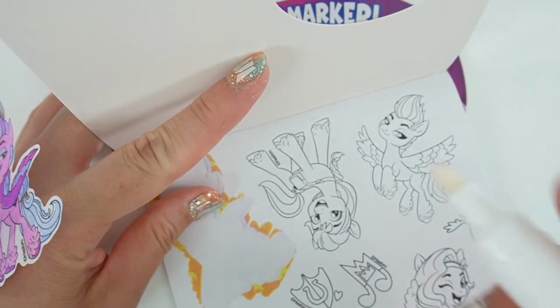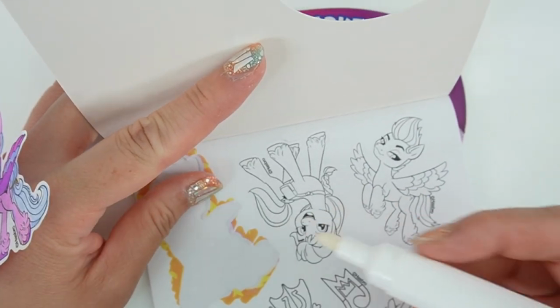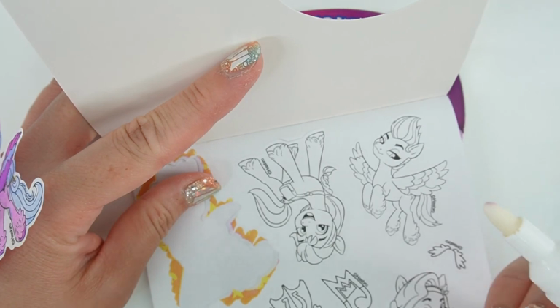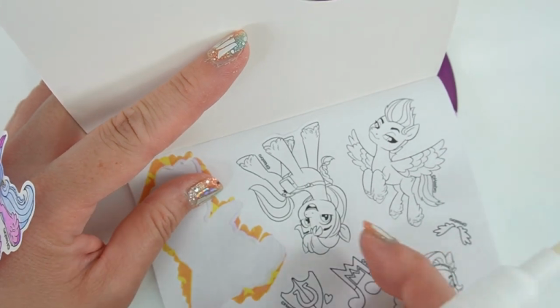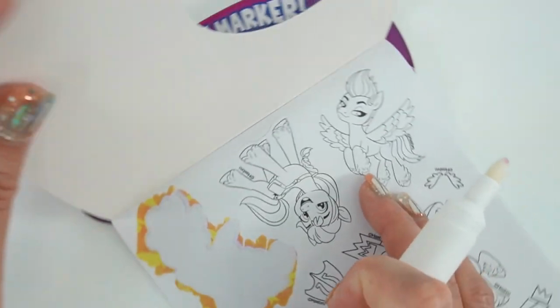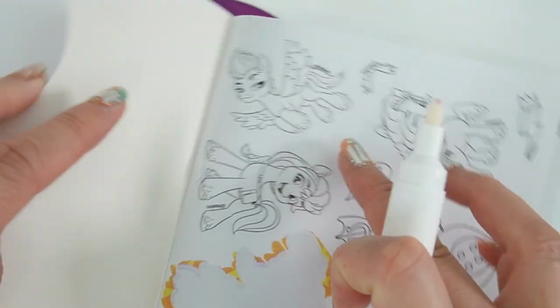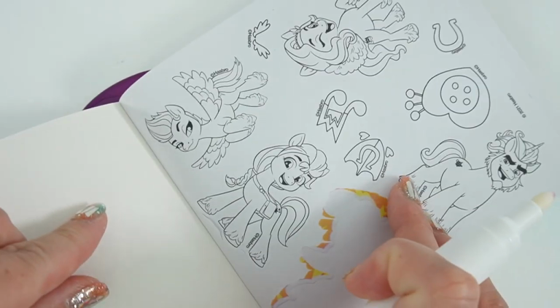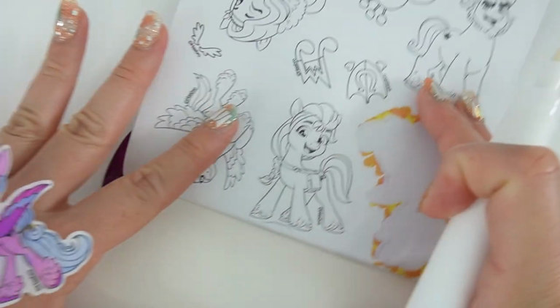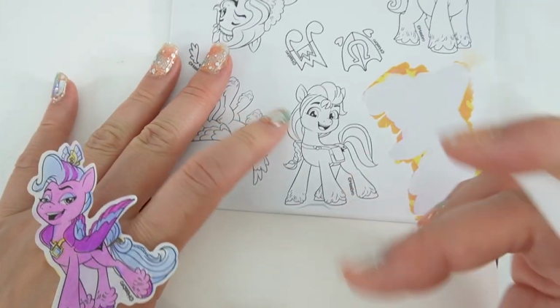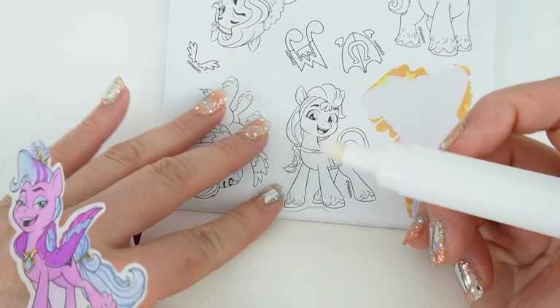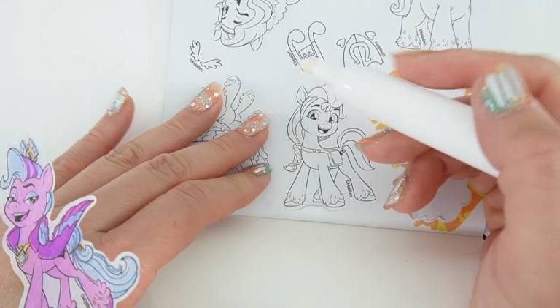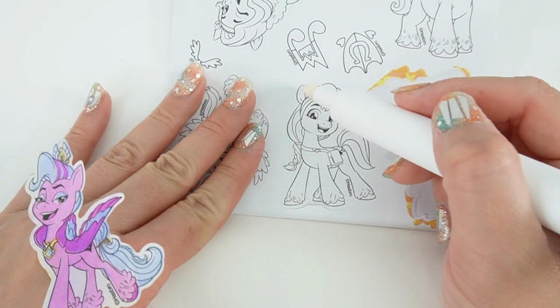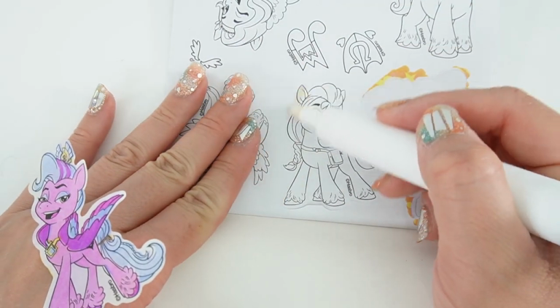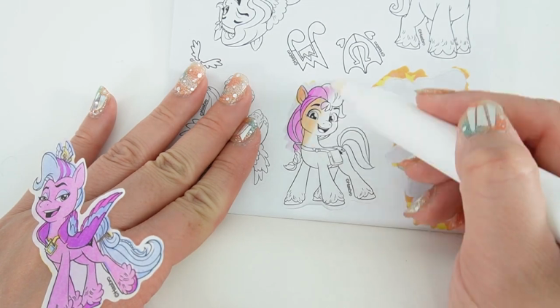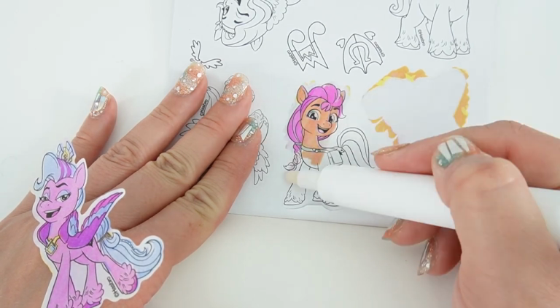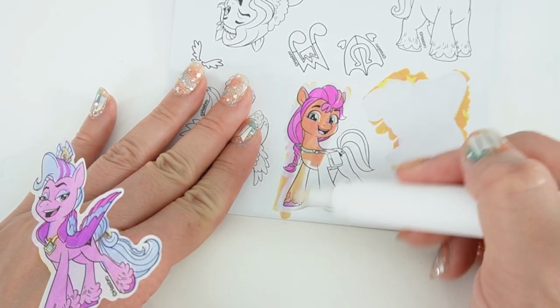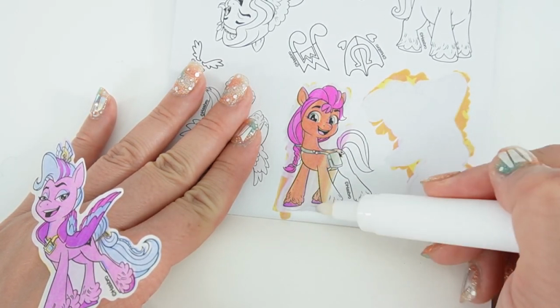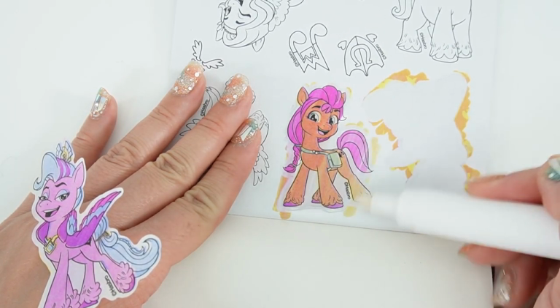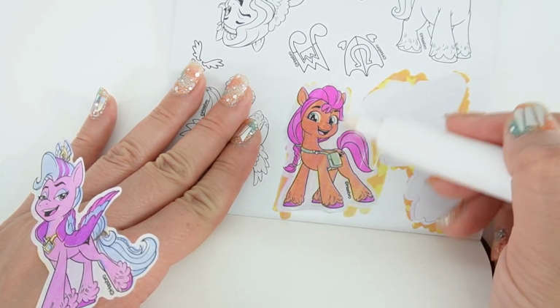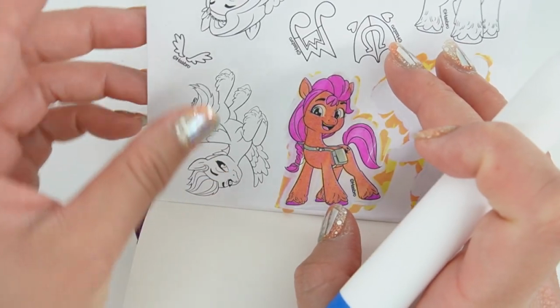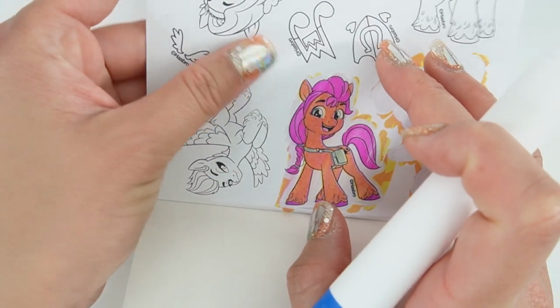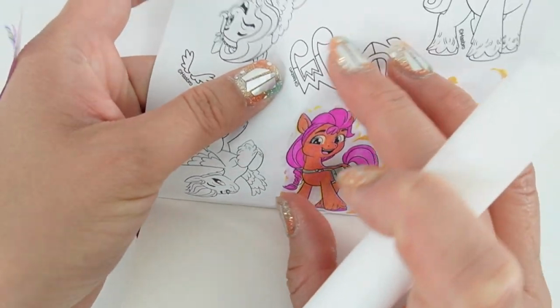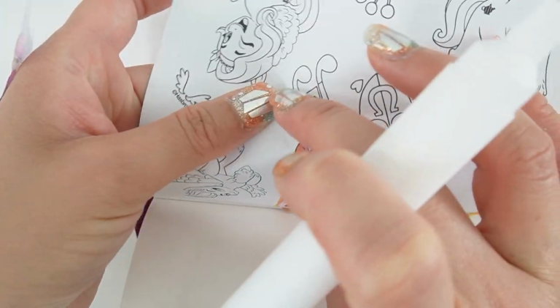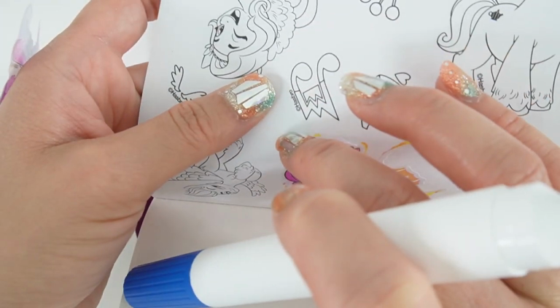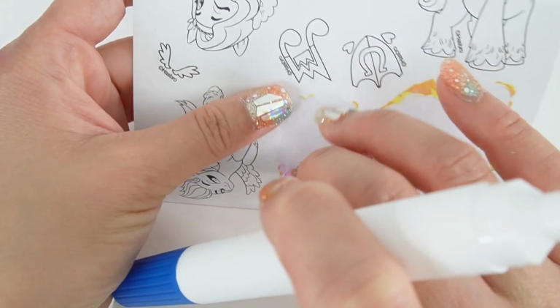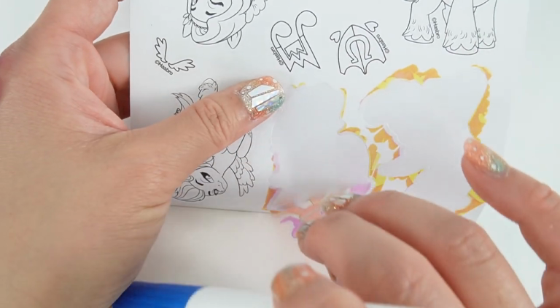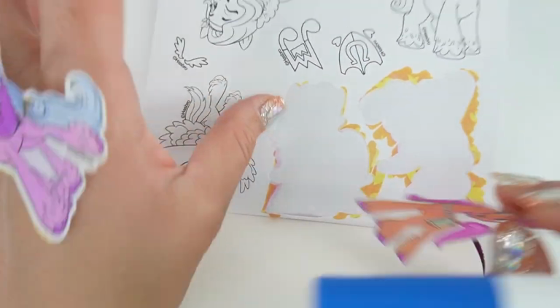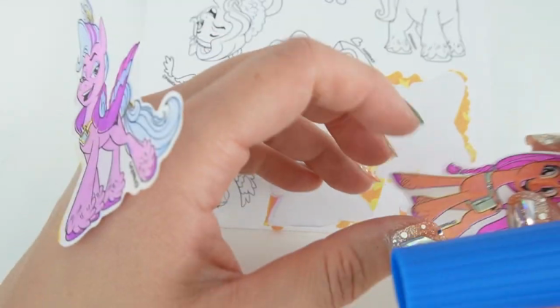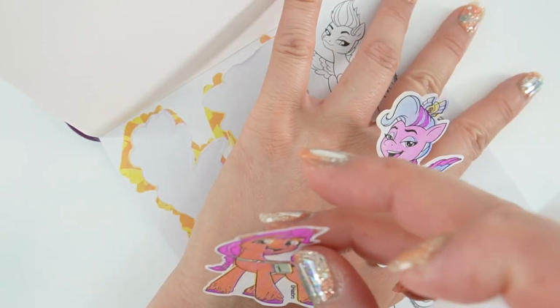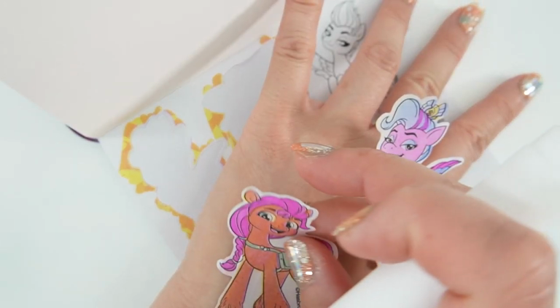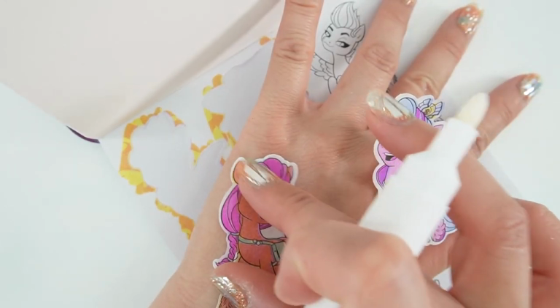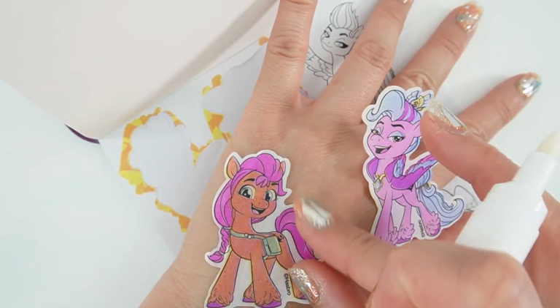Let's color Sunny. Should we flip her around? There's Sunny. Let's take her off and stick her on my hand too.